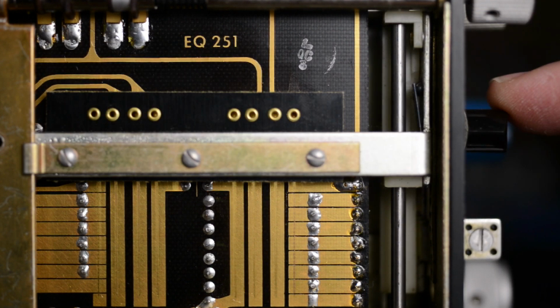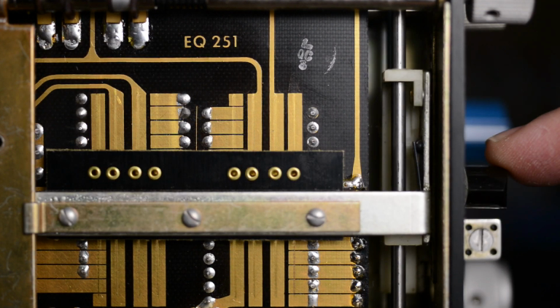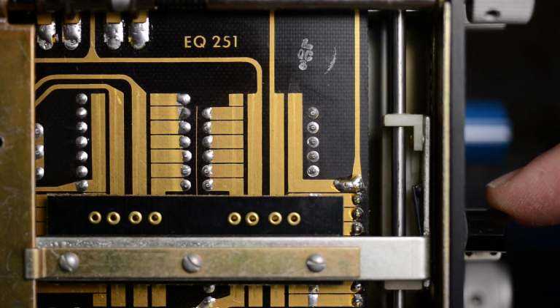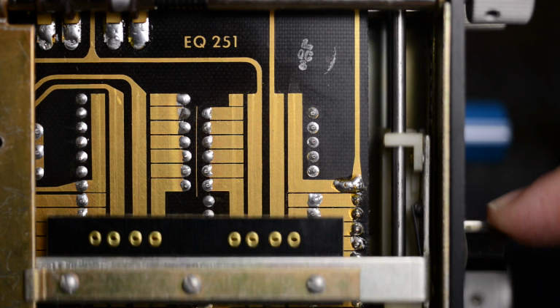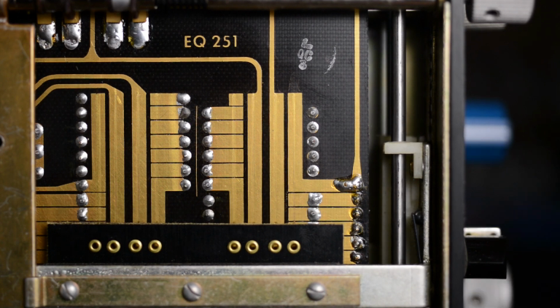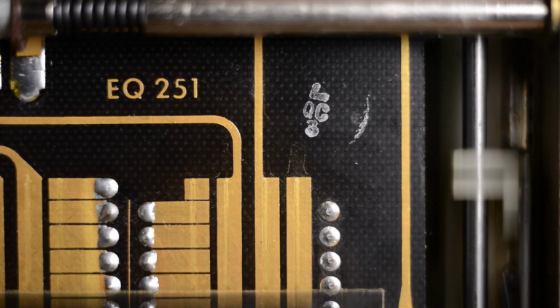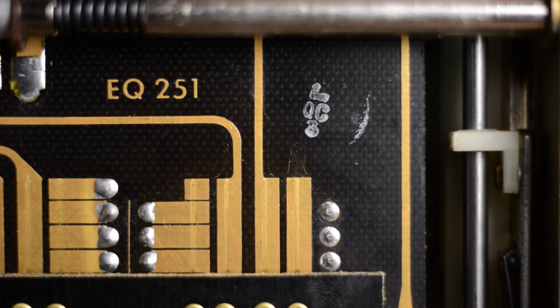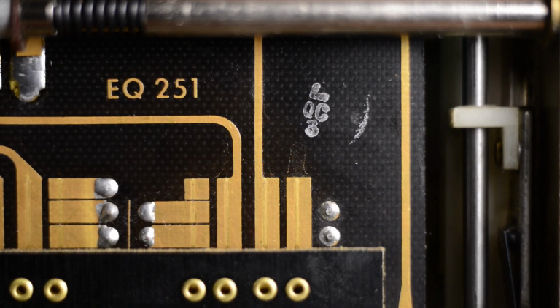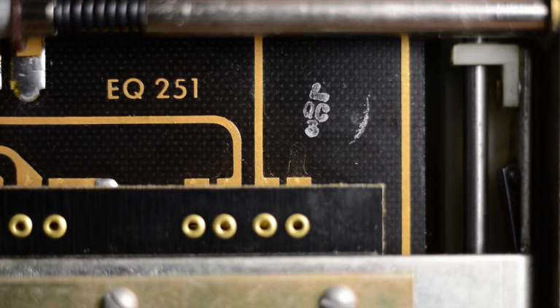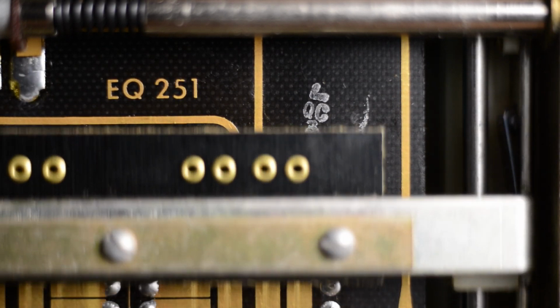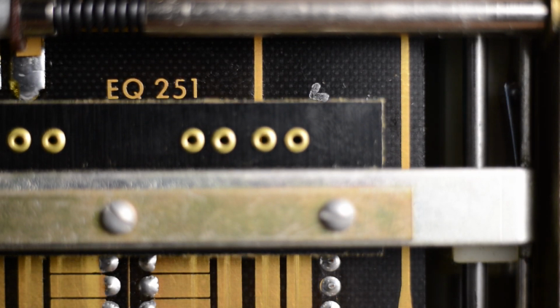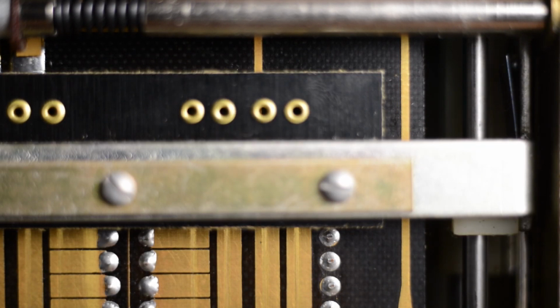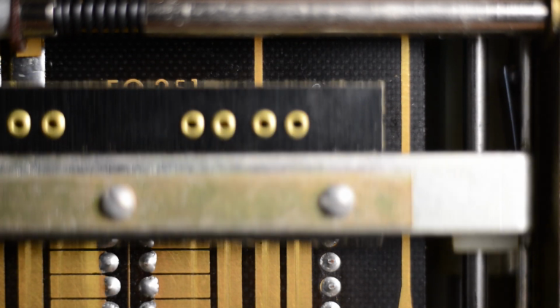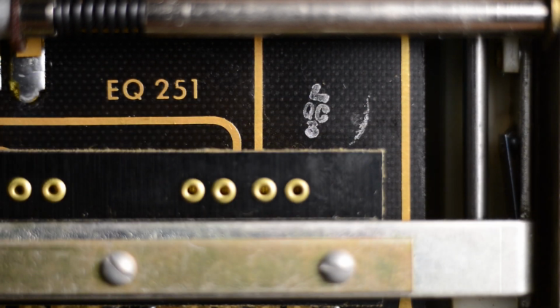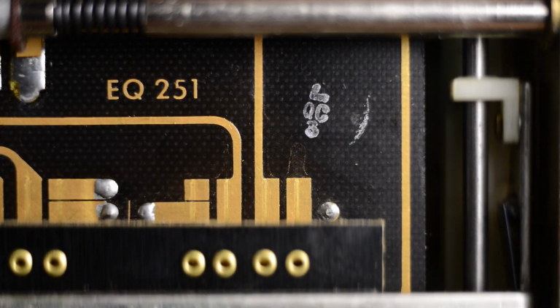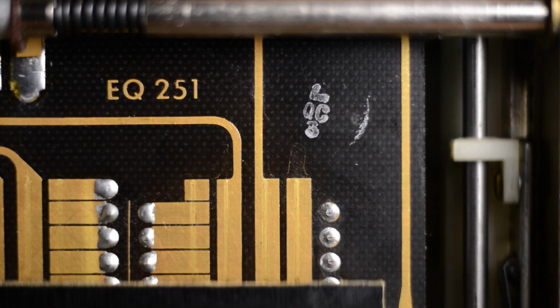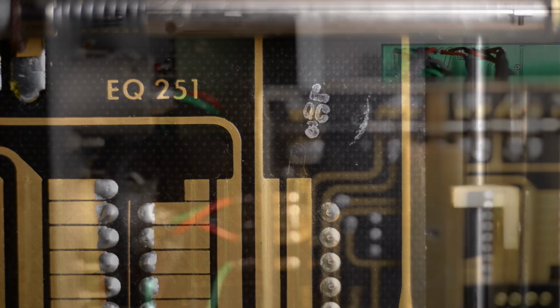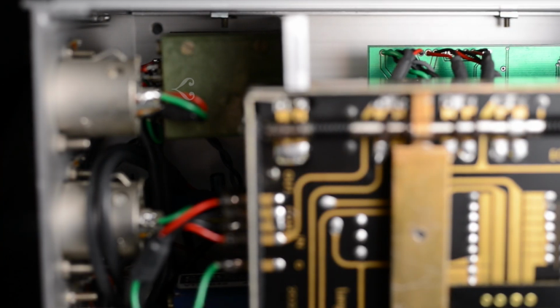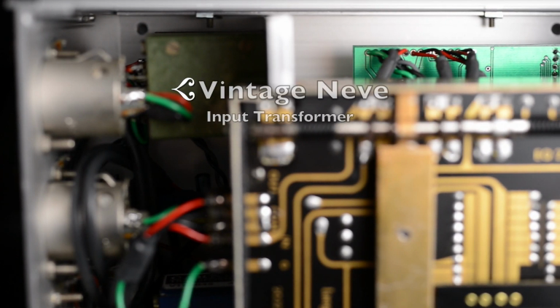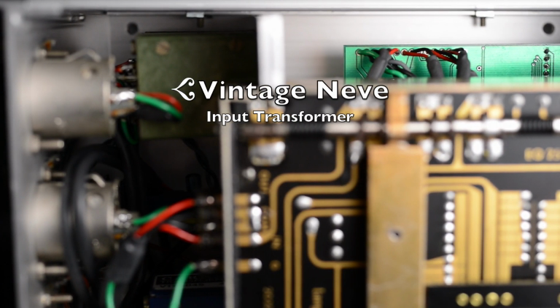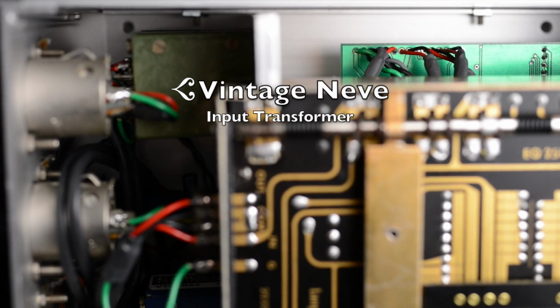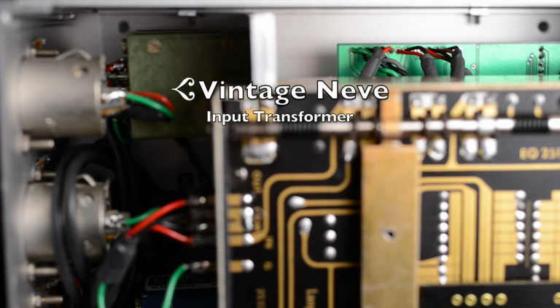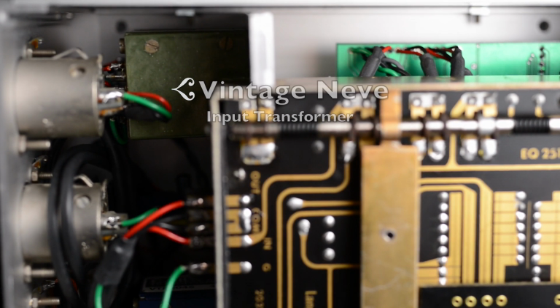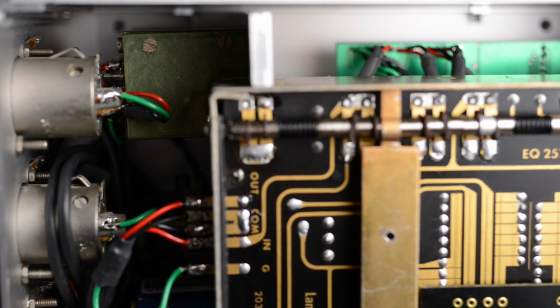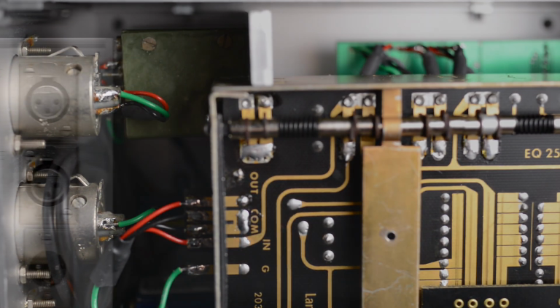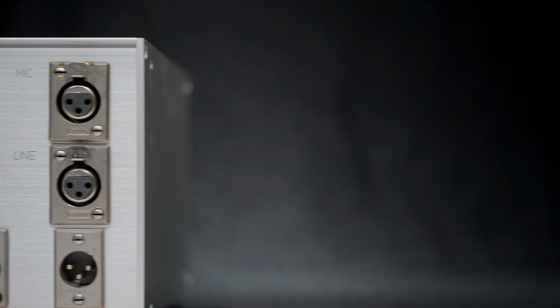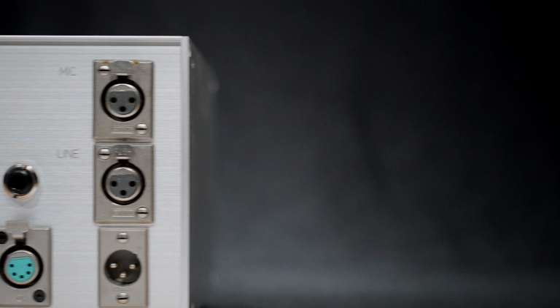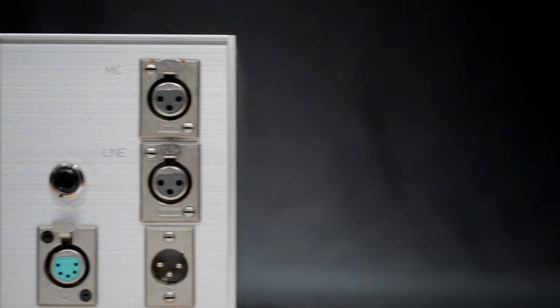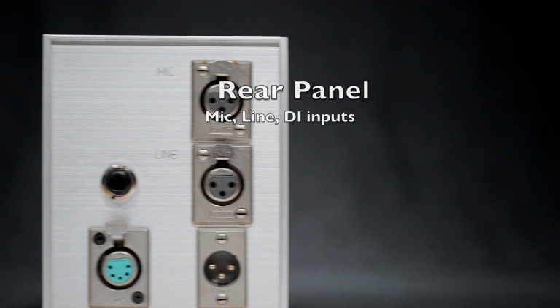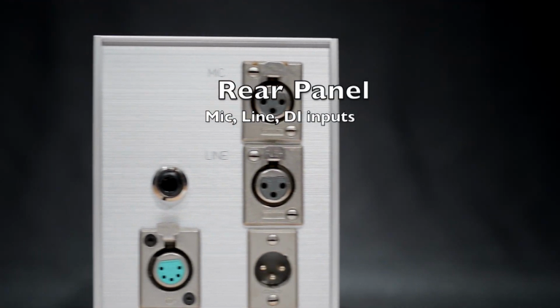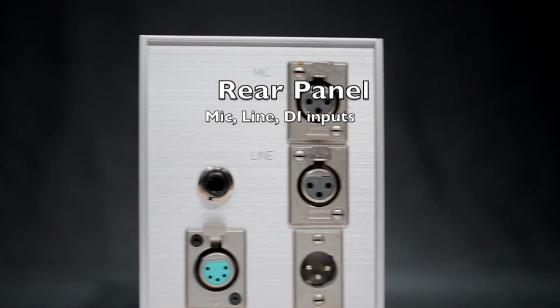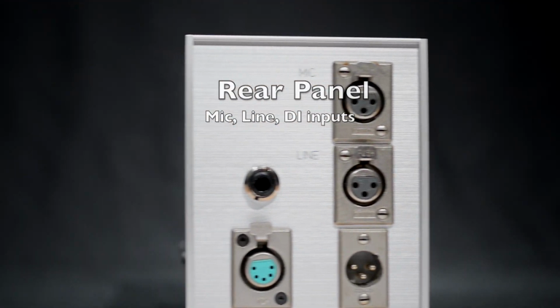It's no wonder modern gear doesn't sound like the gear of old — this is just robust, heavy-duty construction, and it still works fine 50 years later. On the backside we have a mic in, a line in, and a DI in.